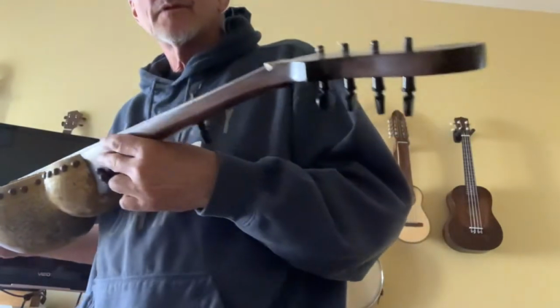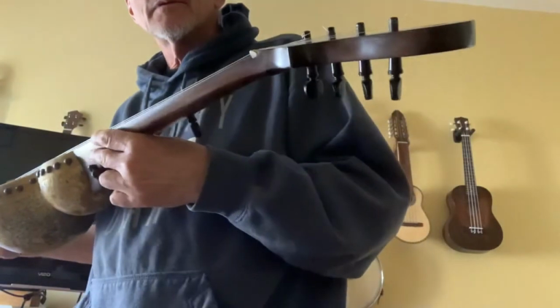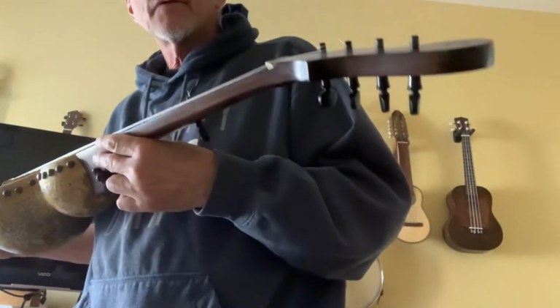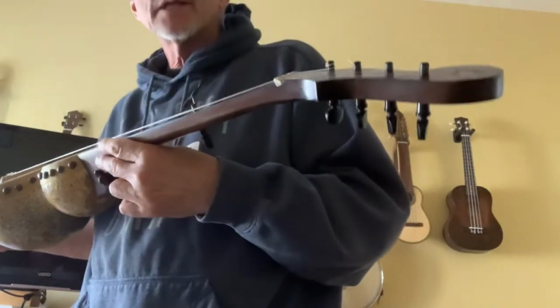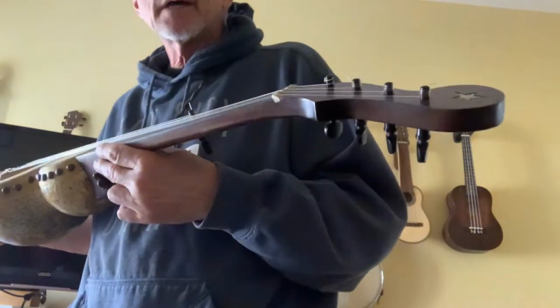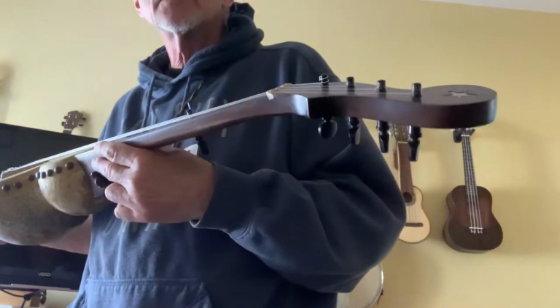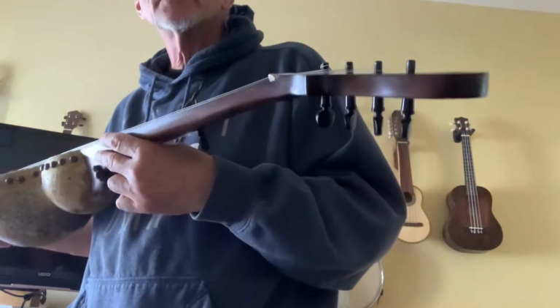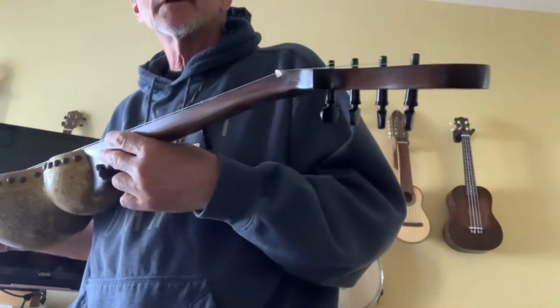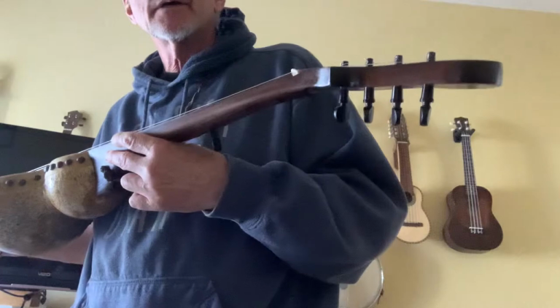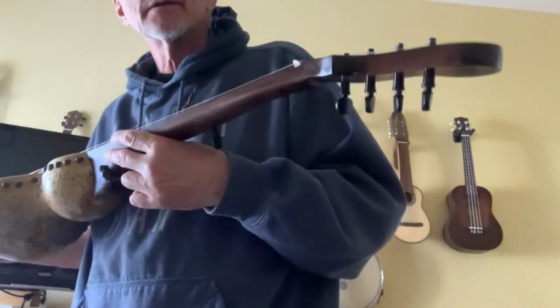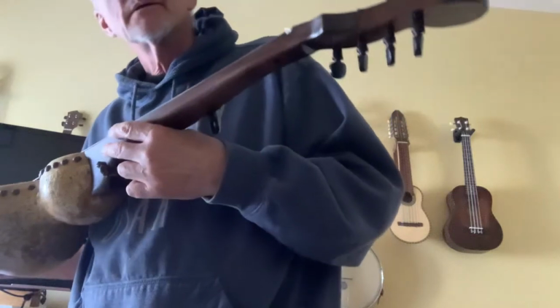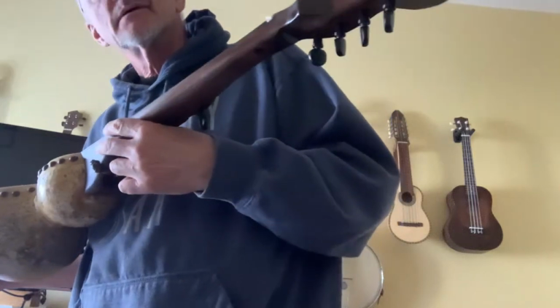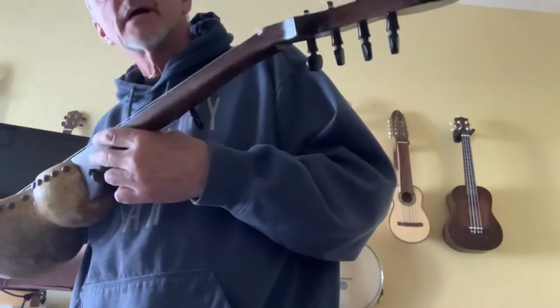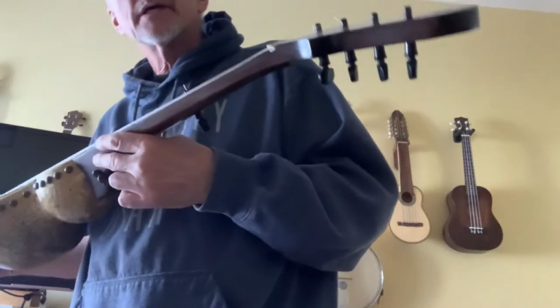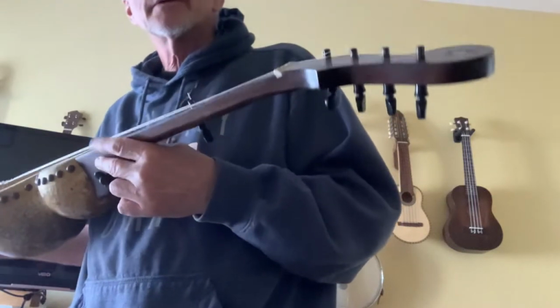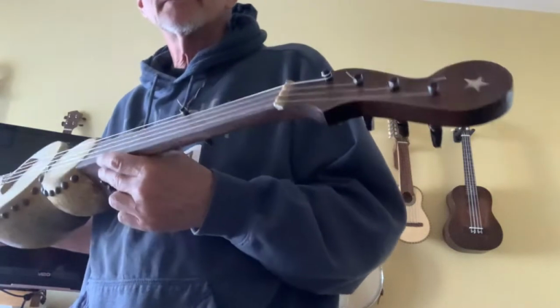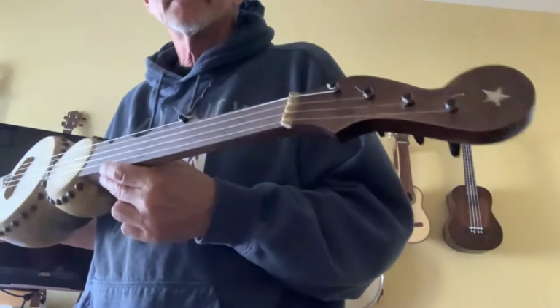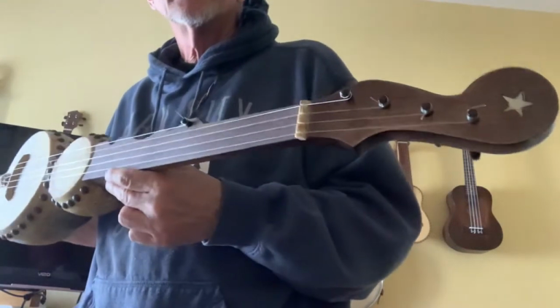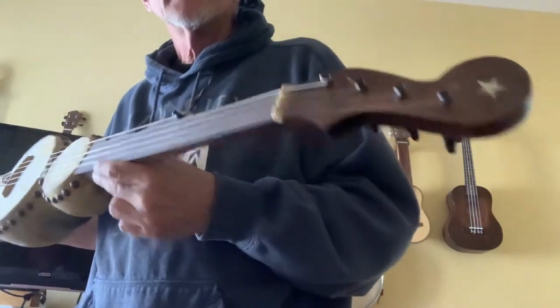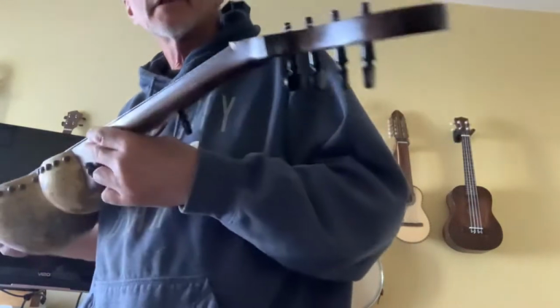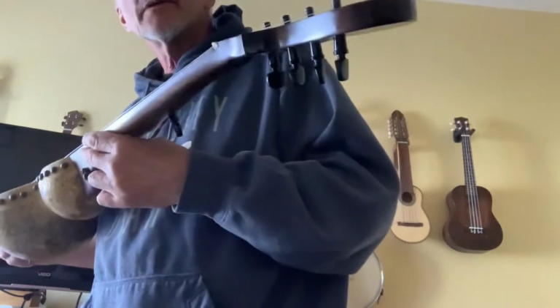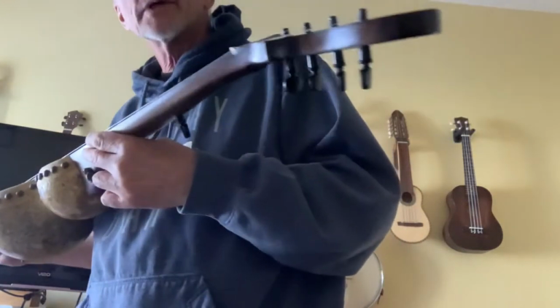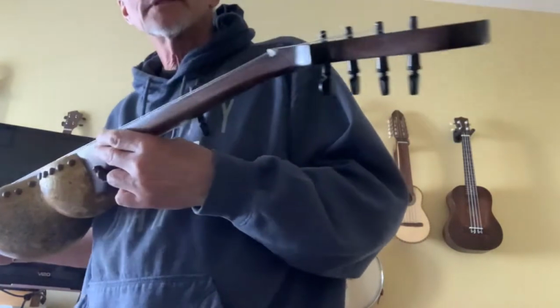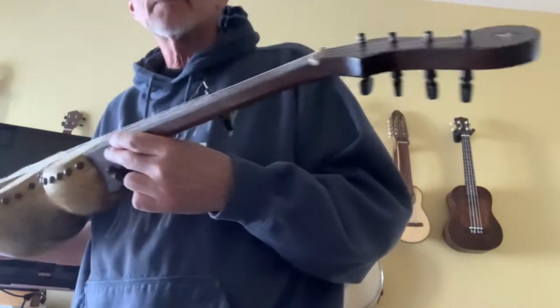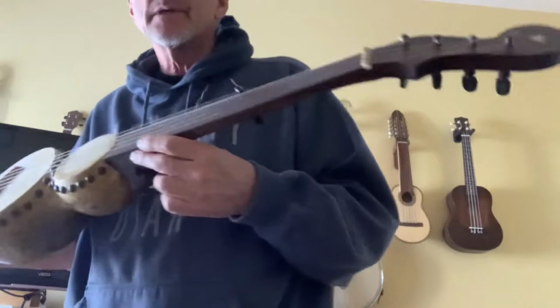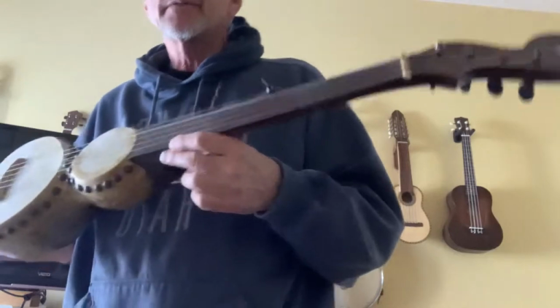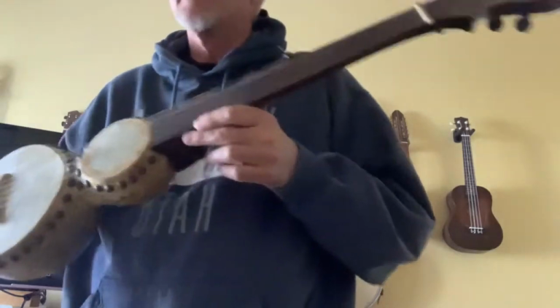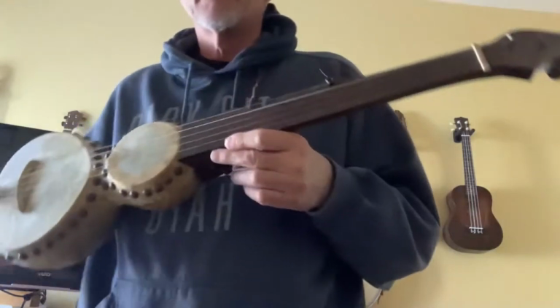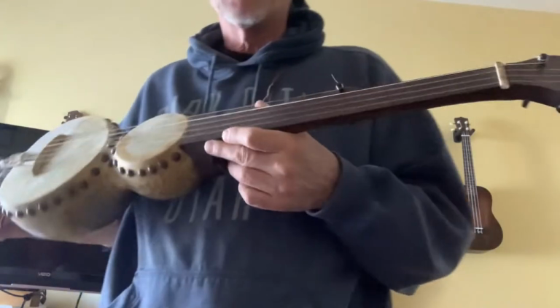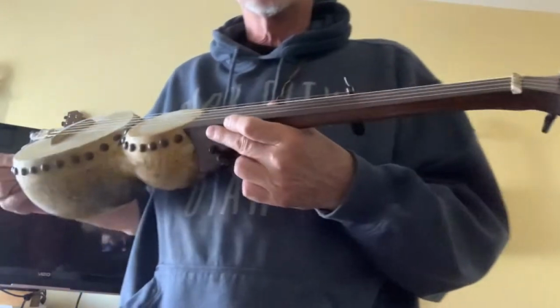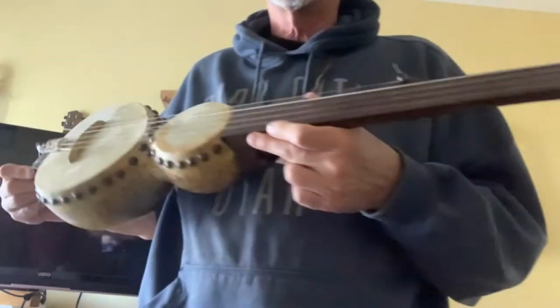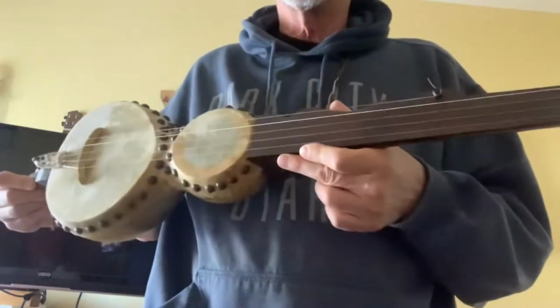These violin style tuners are actually geared tuners. They look like the old friction style, but they're modern geared tuners.